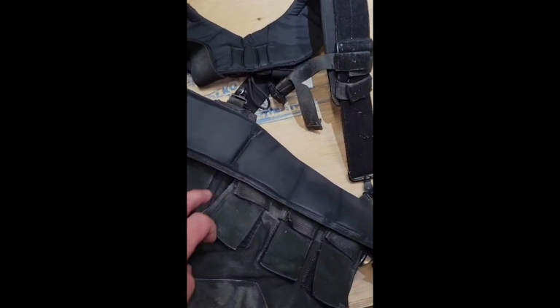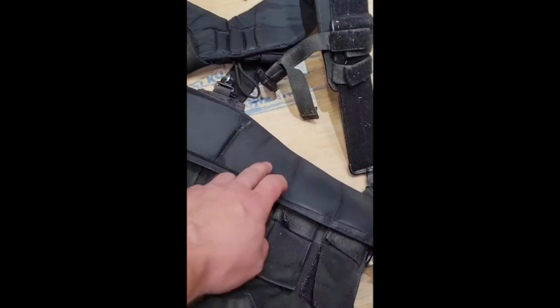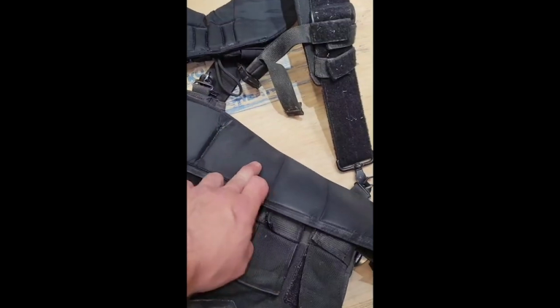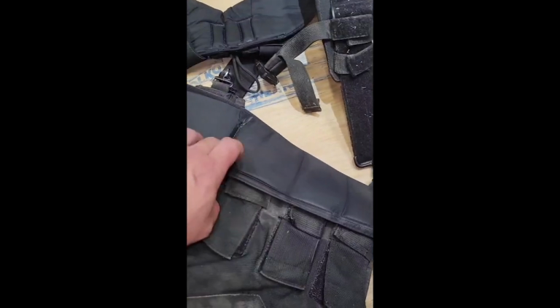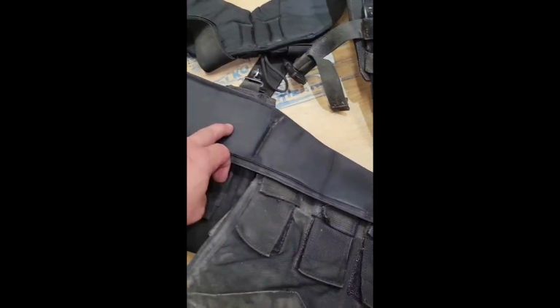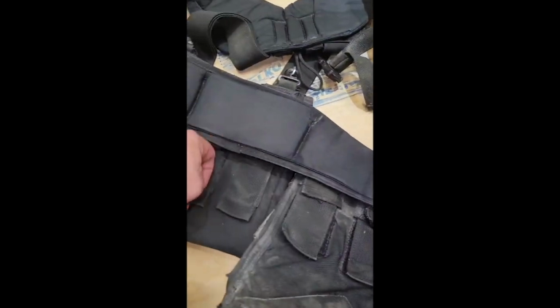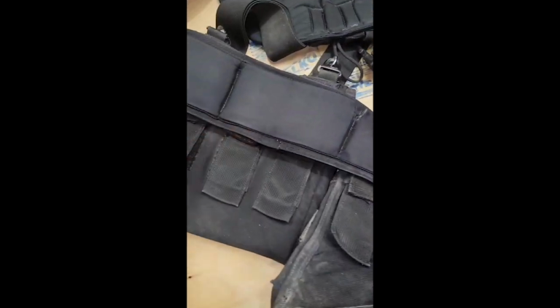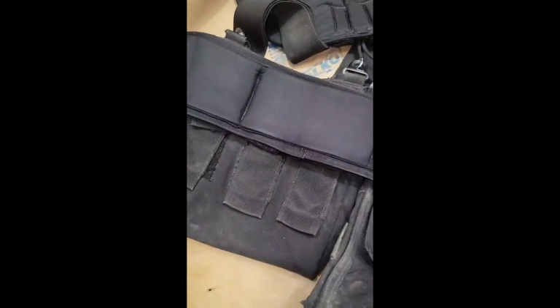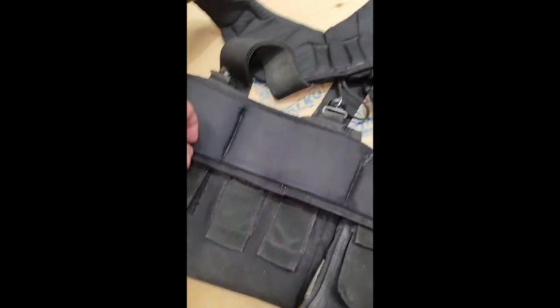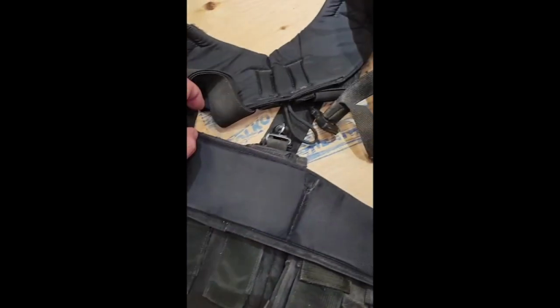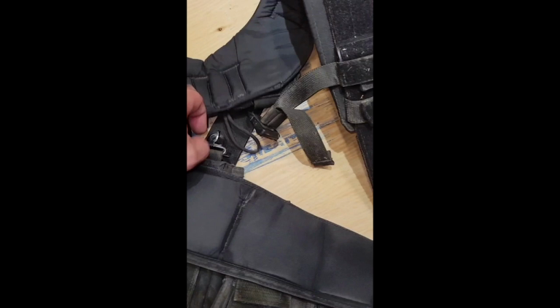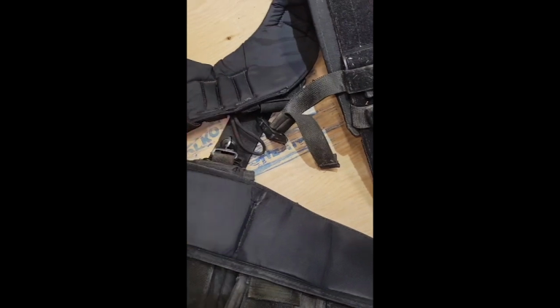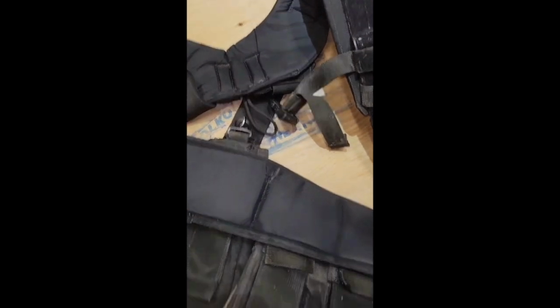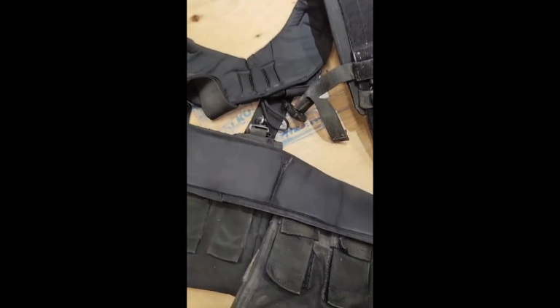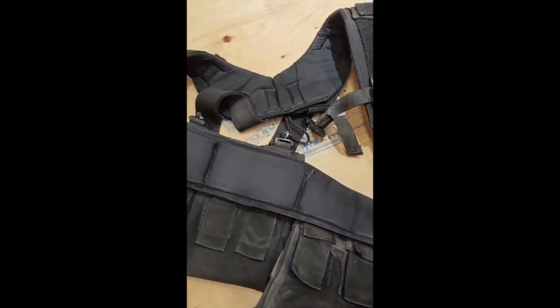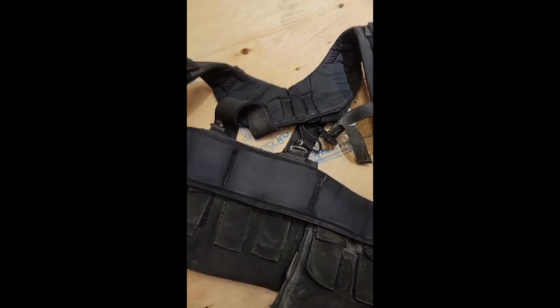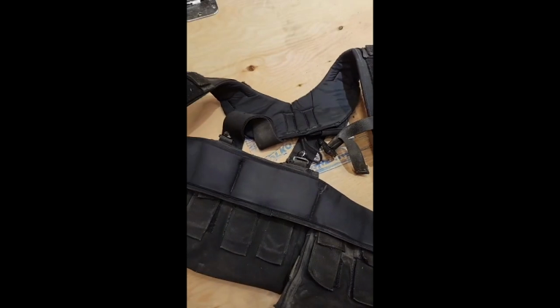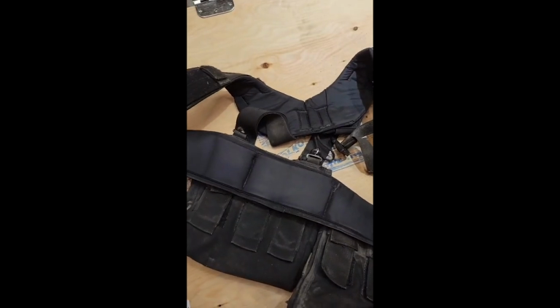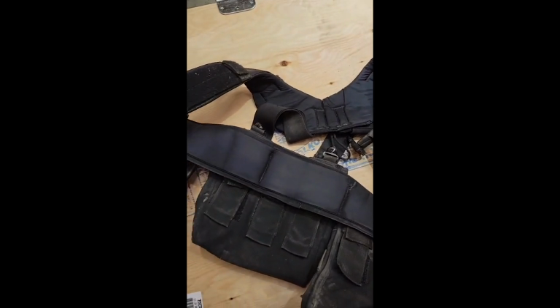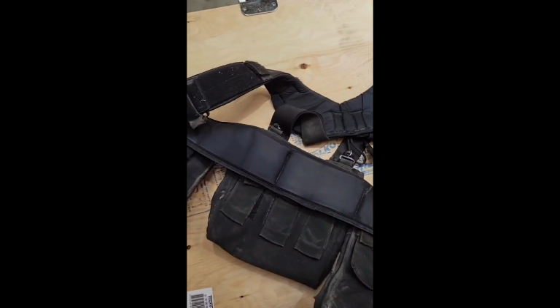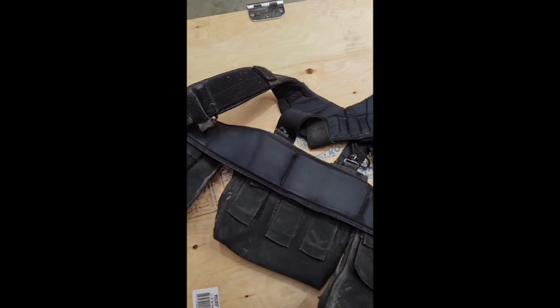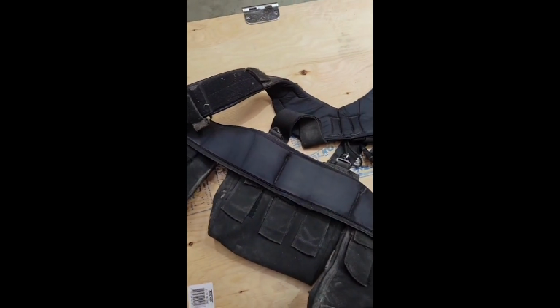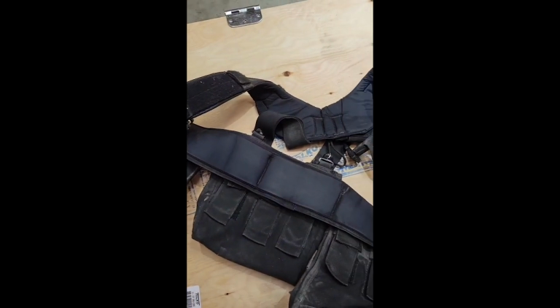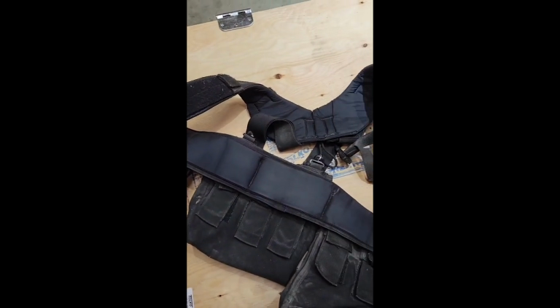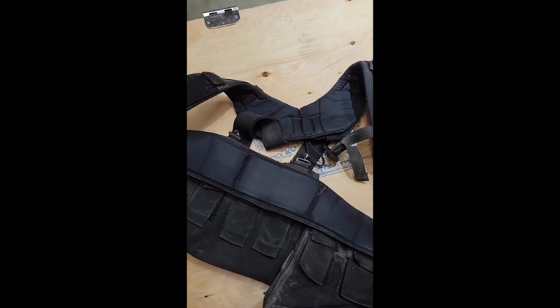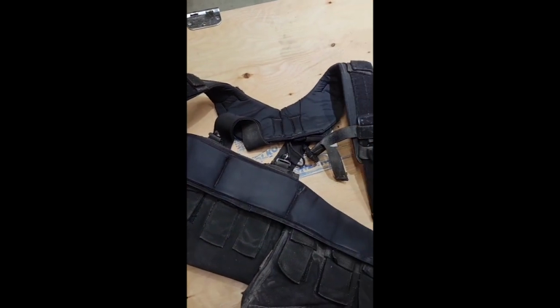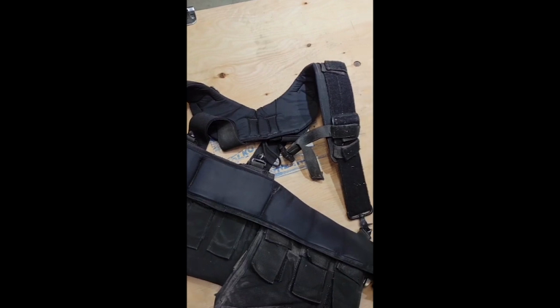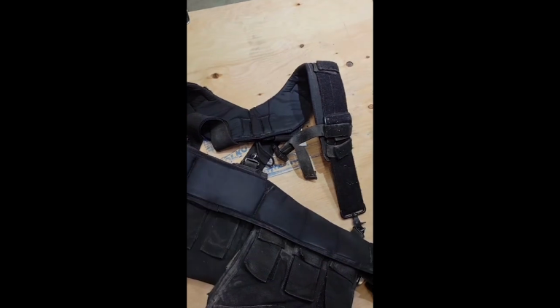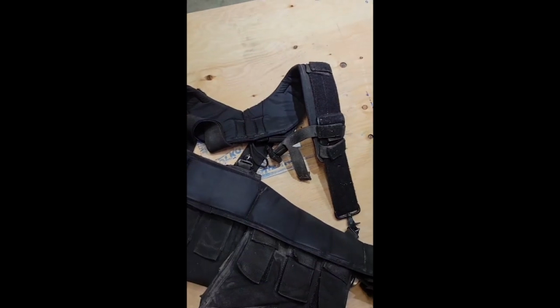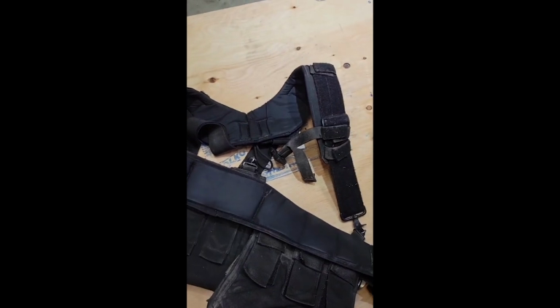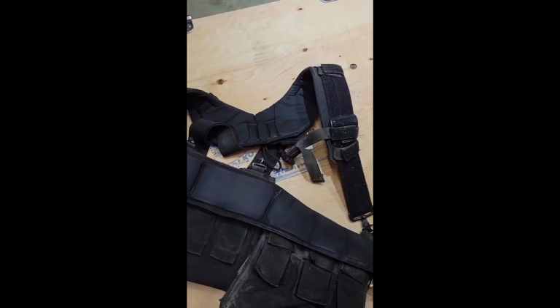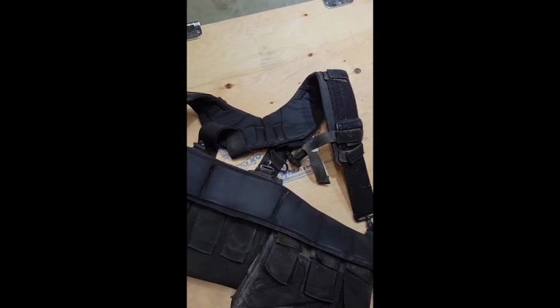The next feature I want to show you is the pour-on padding. Ever since I got this belt and this pad yoke, it has eliminated any pinch points on my hips or on my back from the belt. It's been a real life saver.